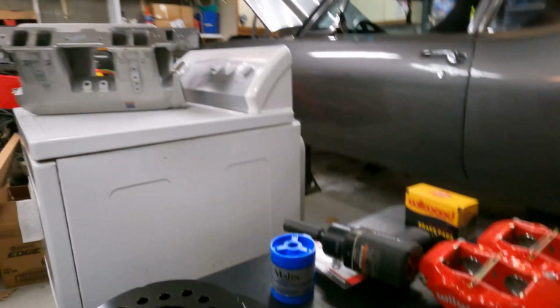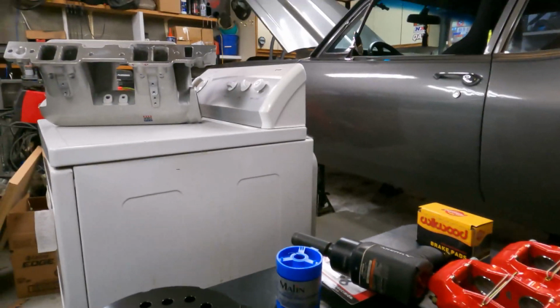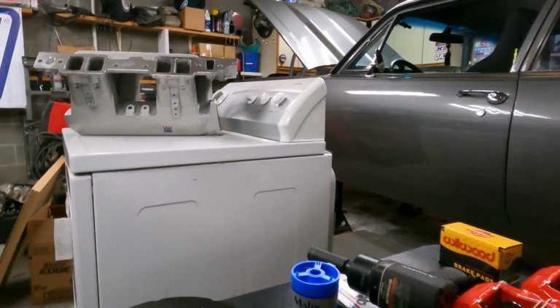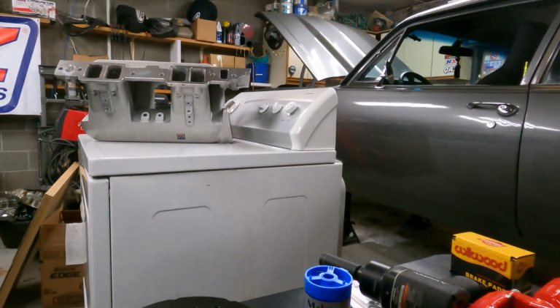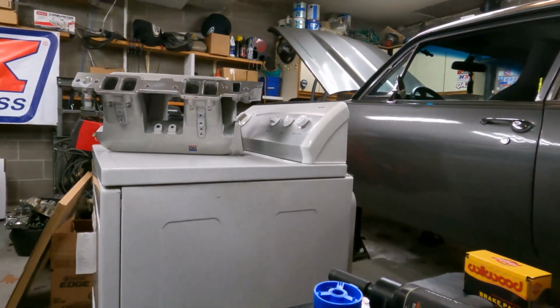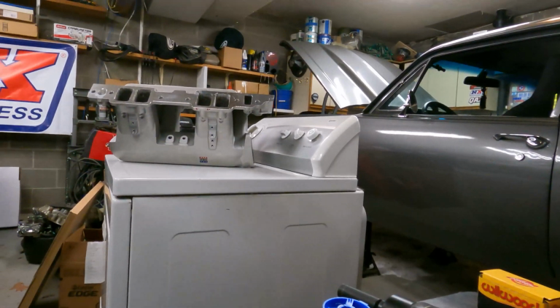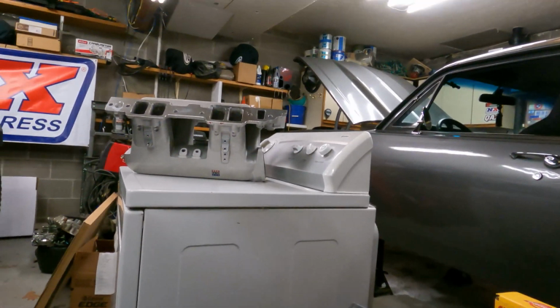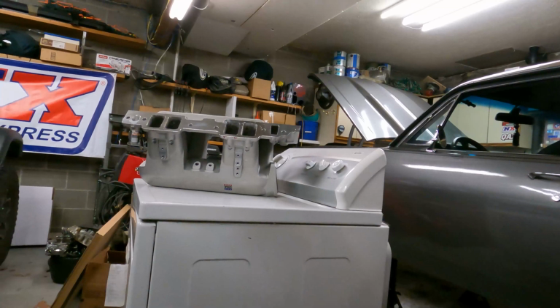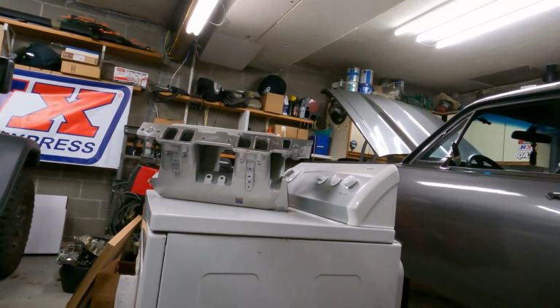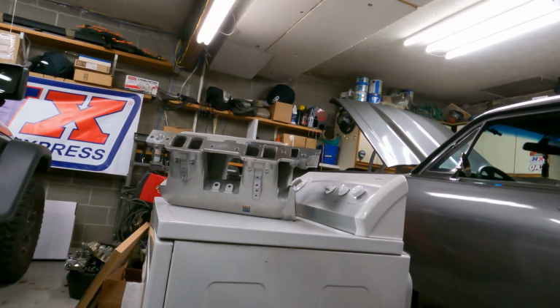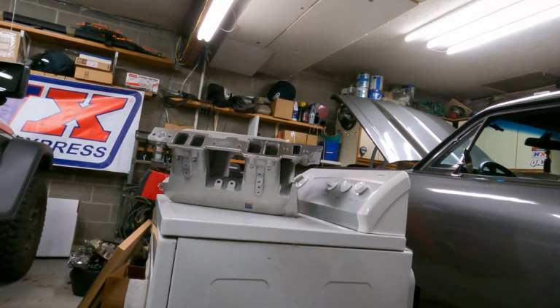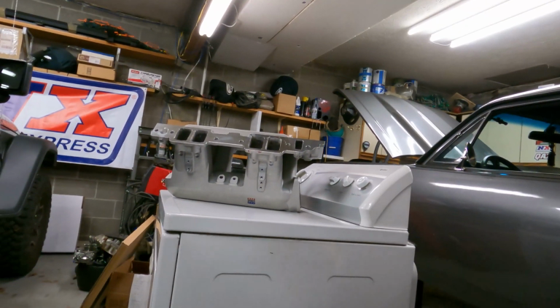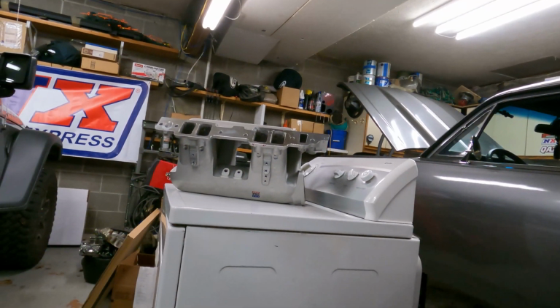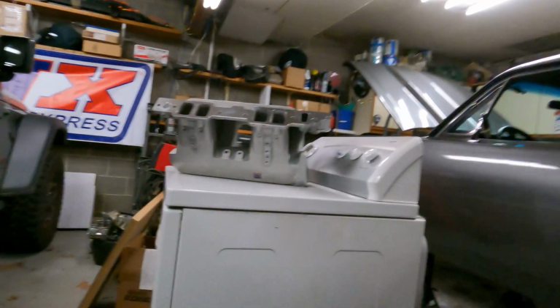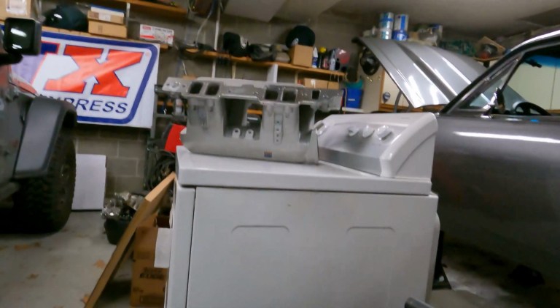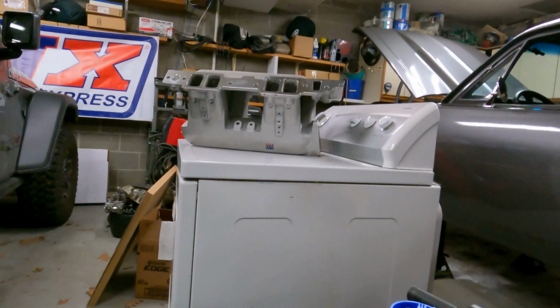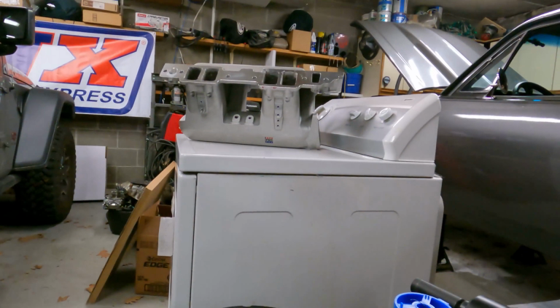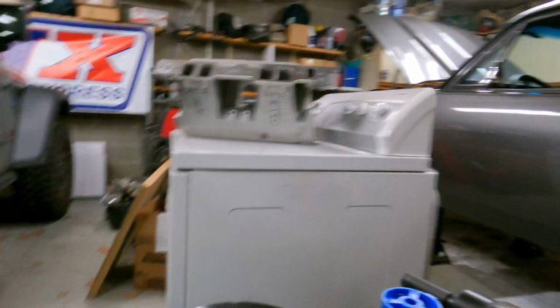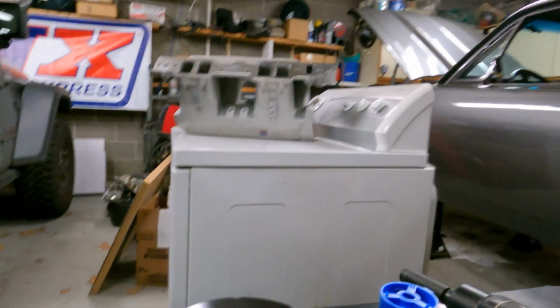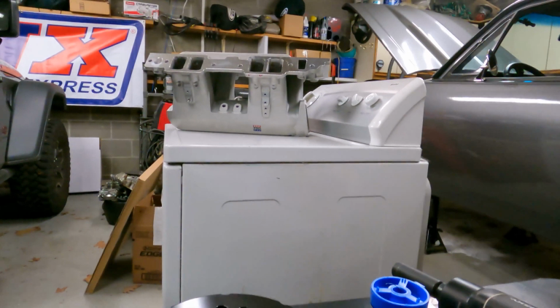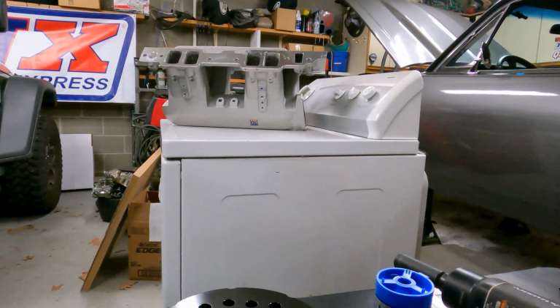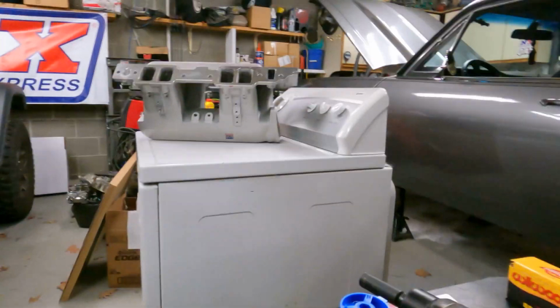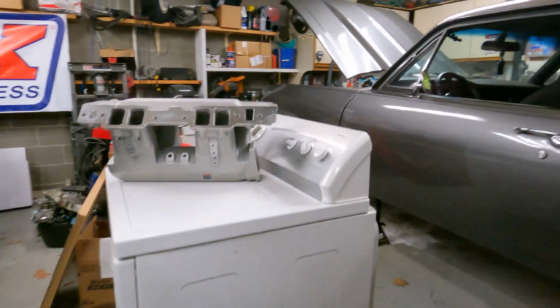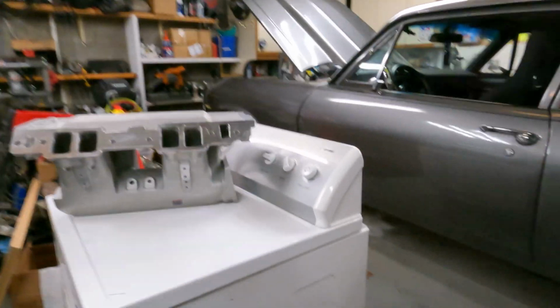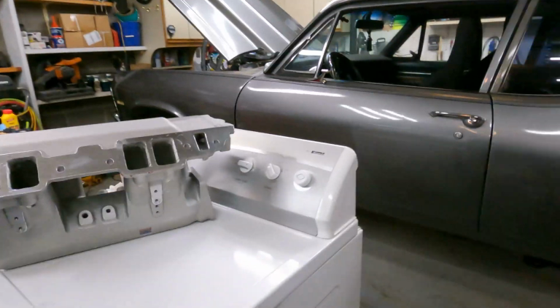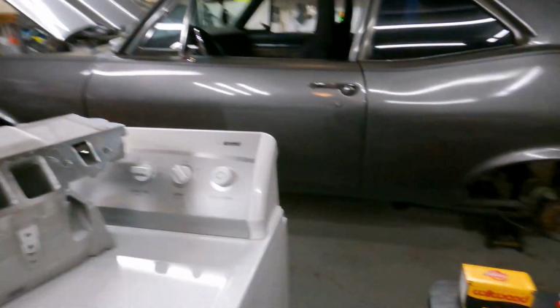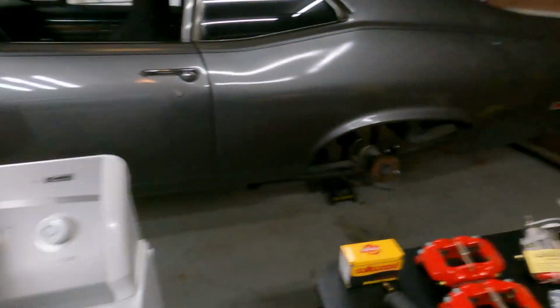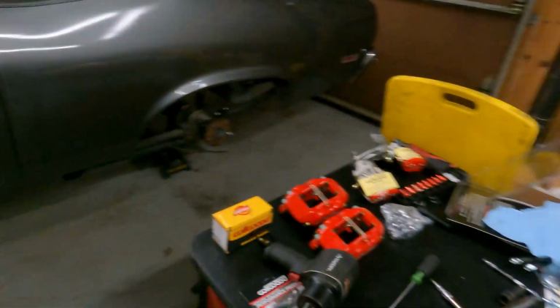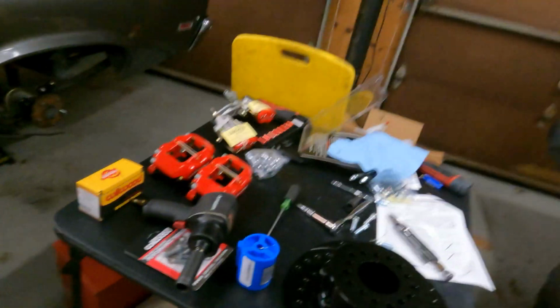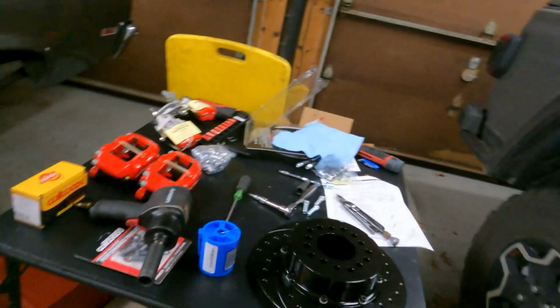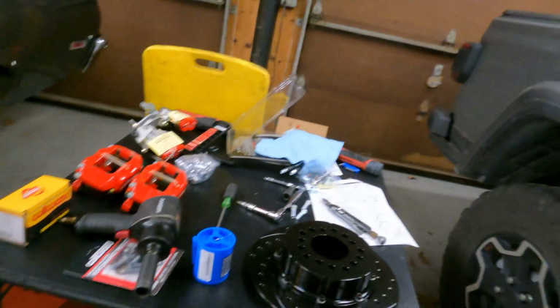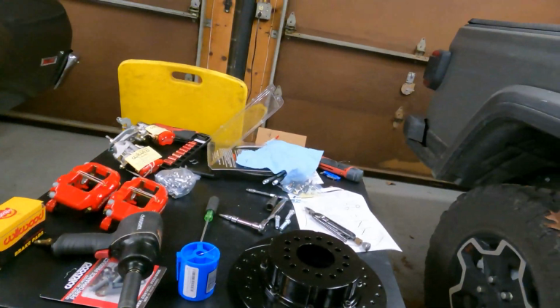Some guys that are artistic can come through here and do all of these with one continuous run. That's not really ideal on this setup. Let me get the camera set up so you can see what's going on.